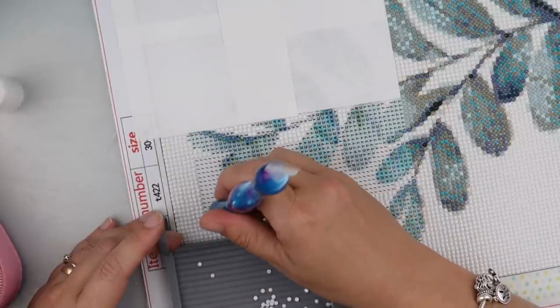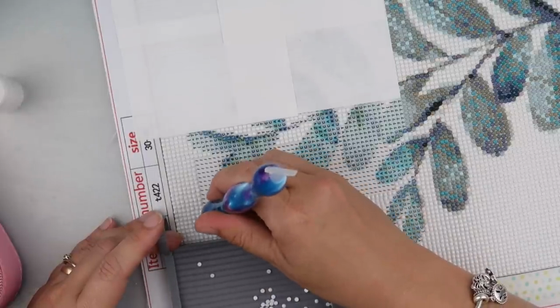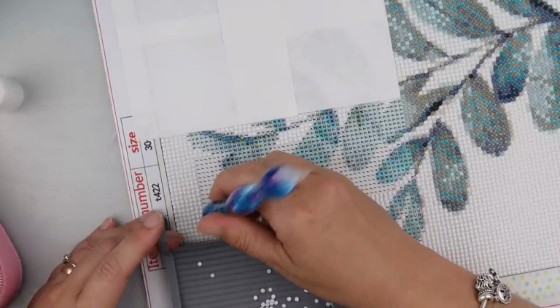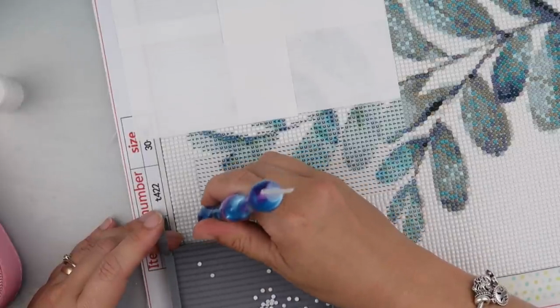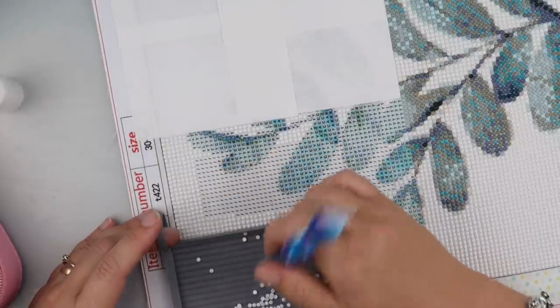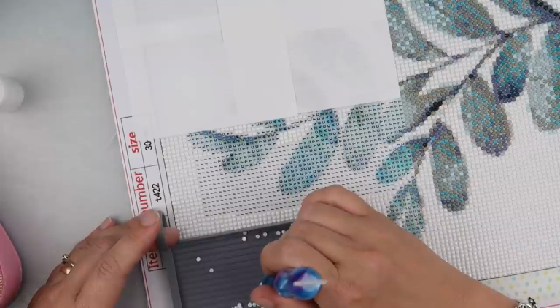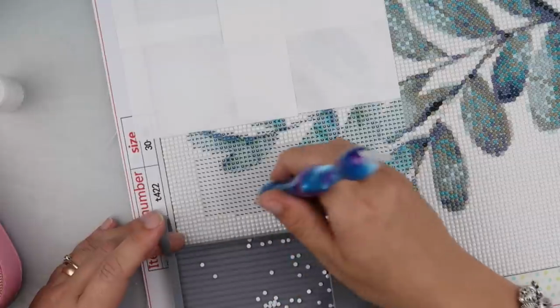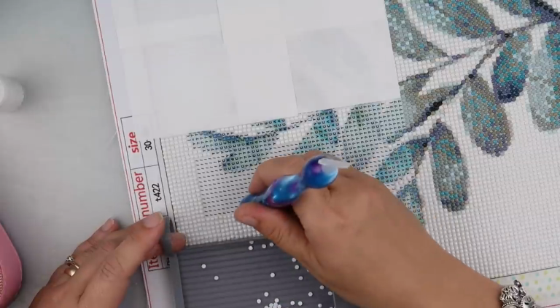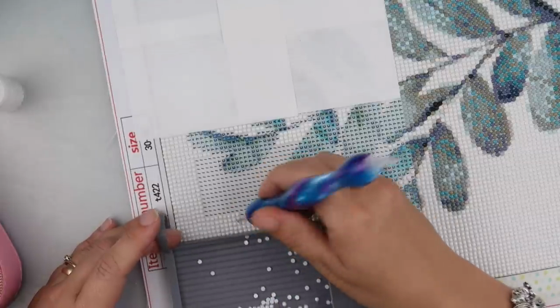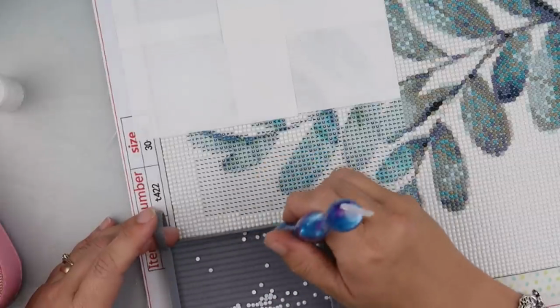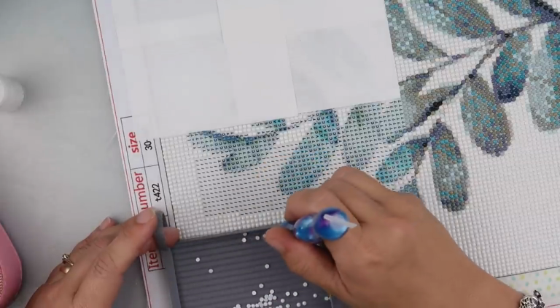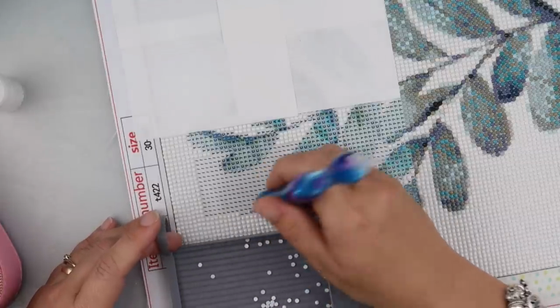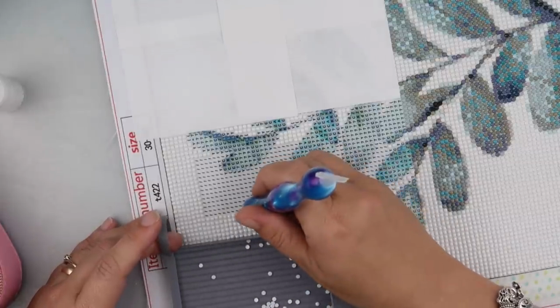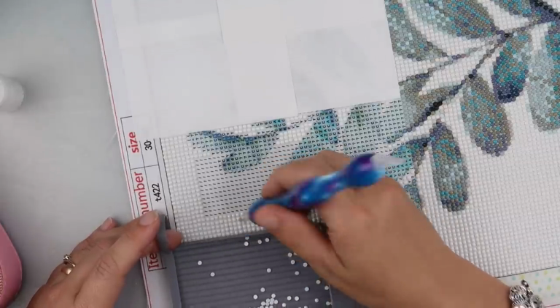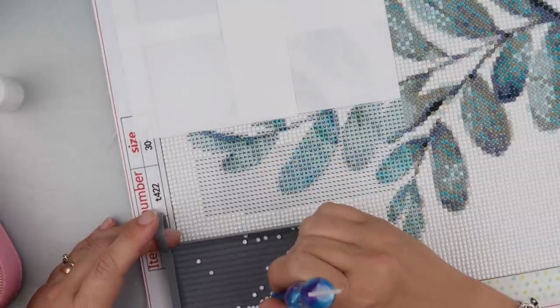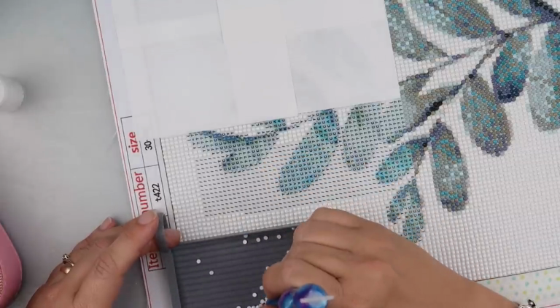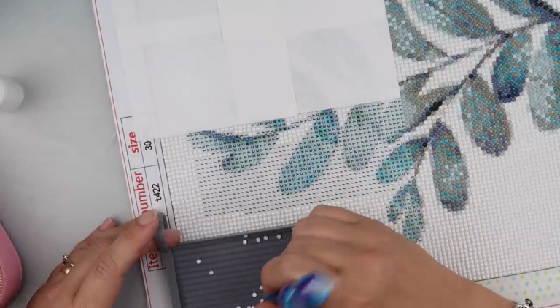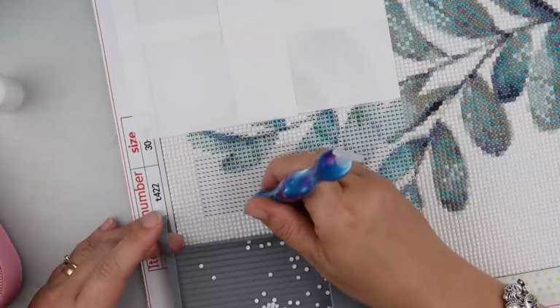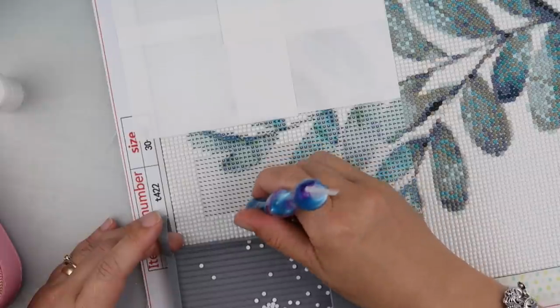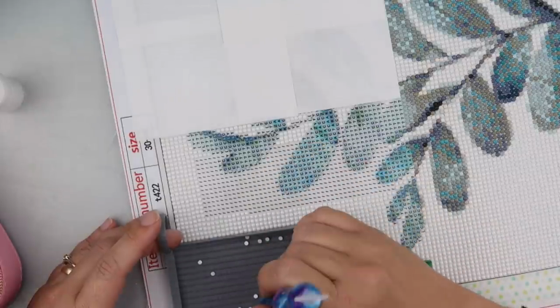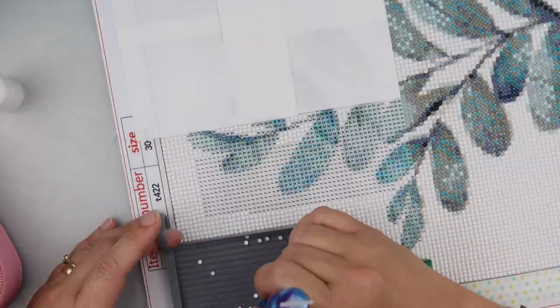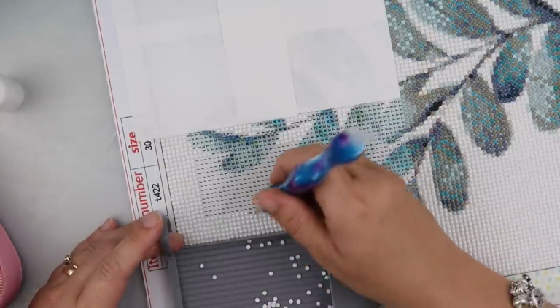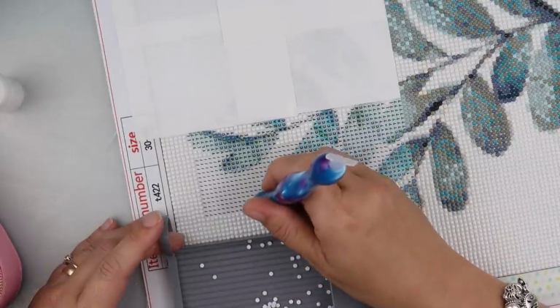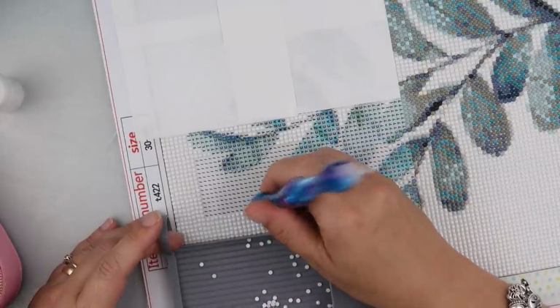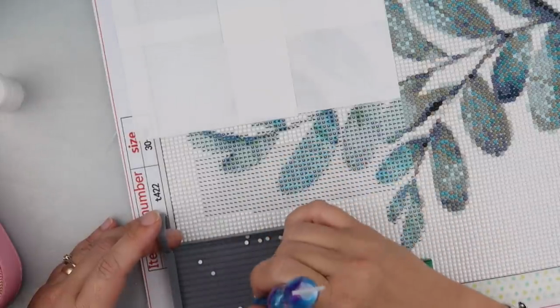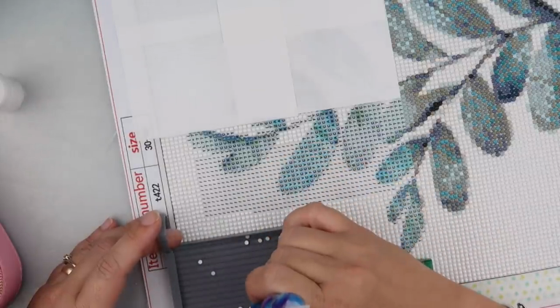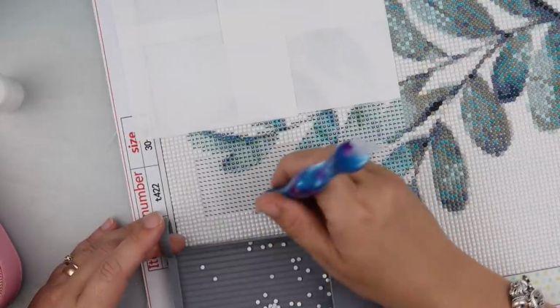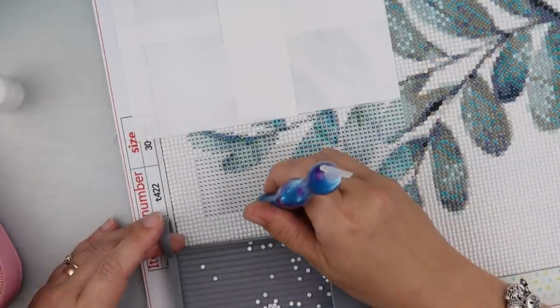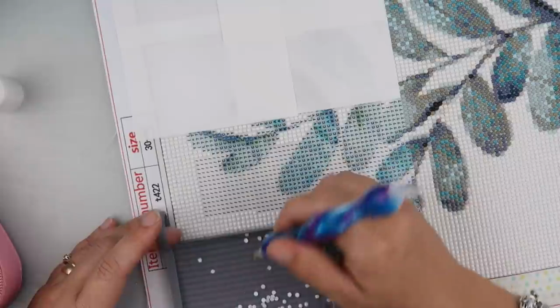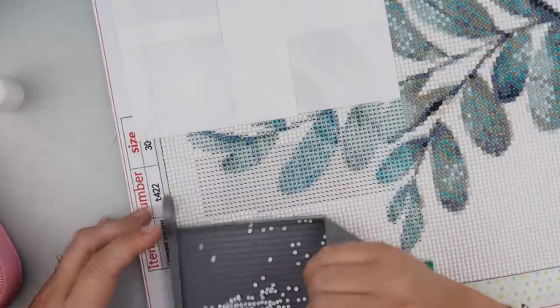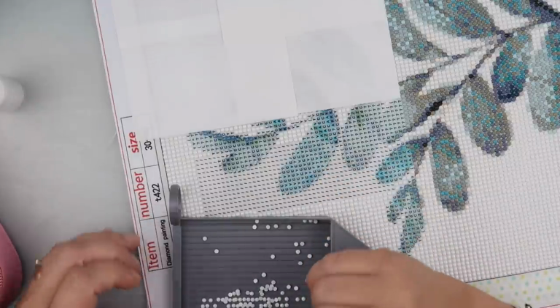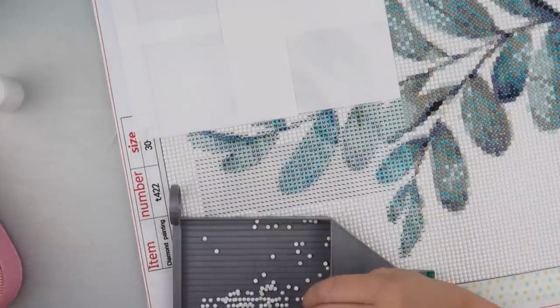Maybe you watched something when you first started diamond painting and it didn't quite make perfect sense — it might be worth revisiting. Go into the random category and I'm sure you'll find something in there worth a re-watch.